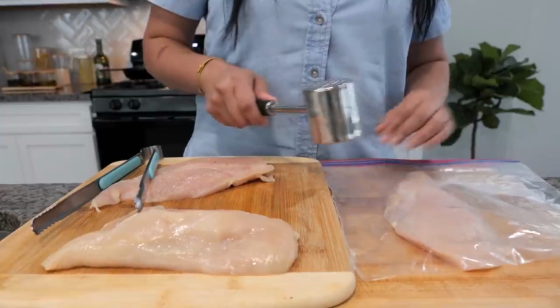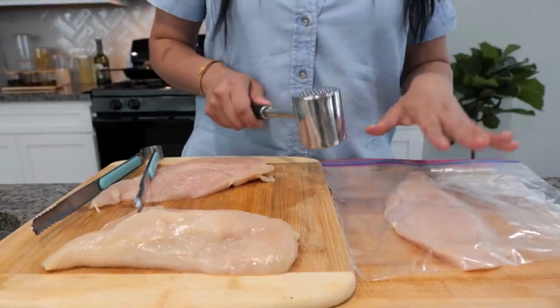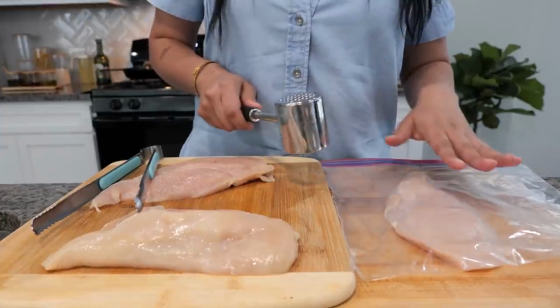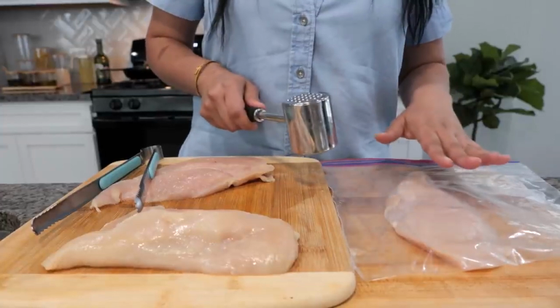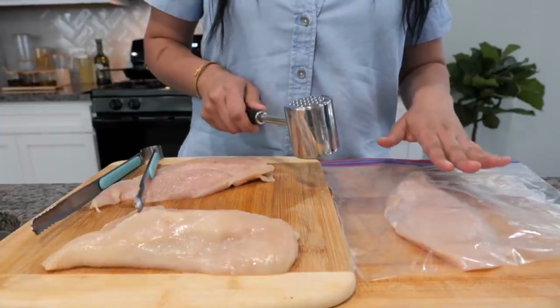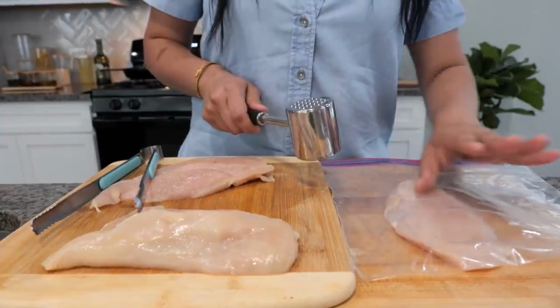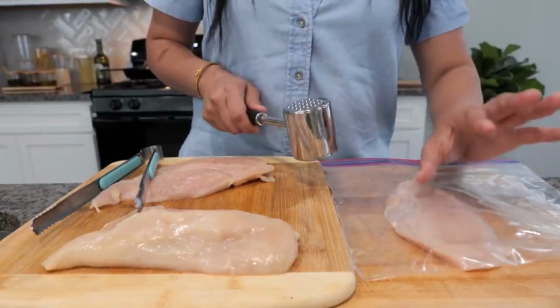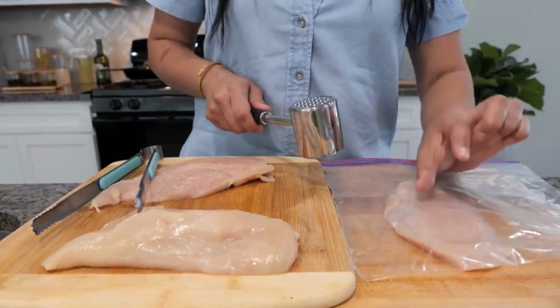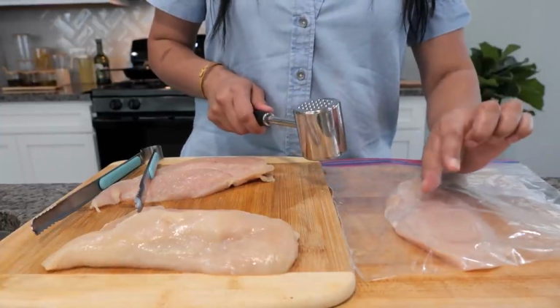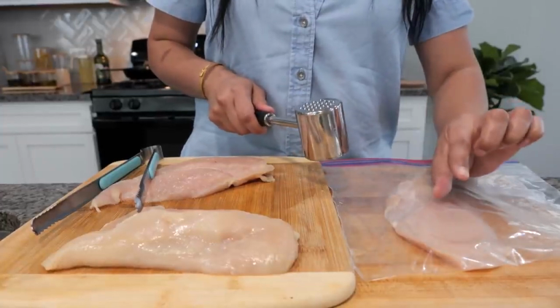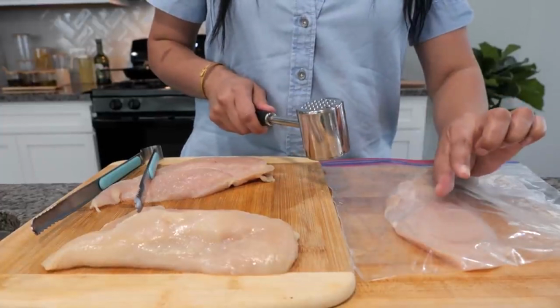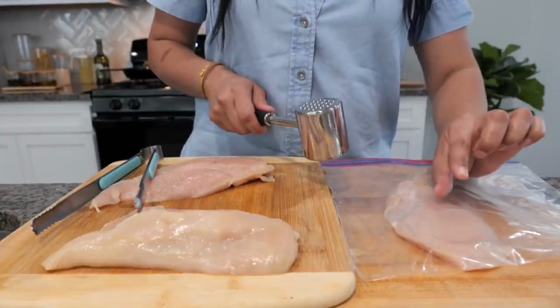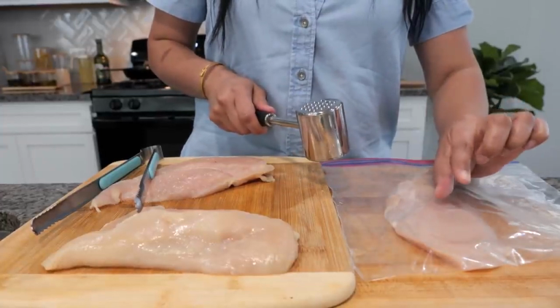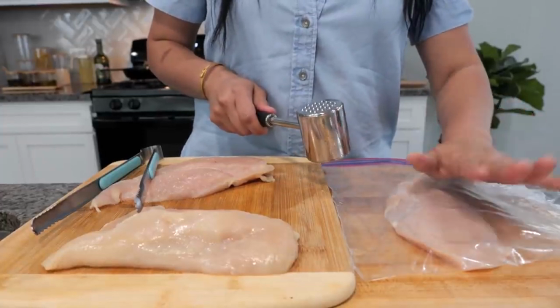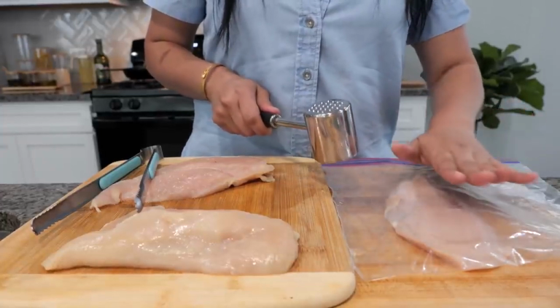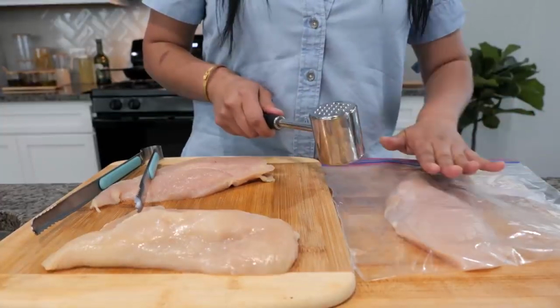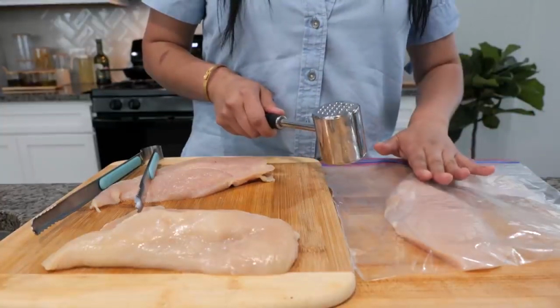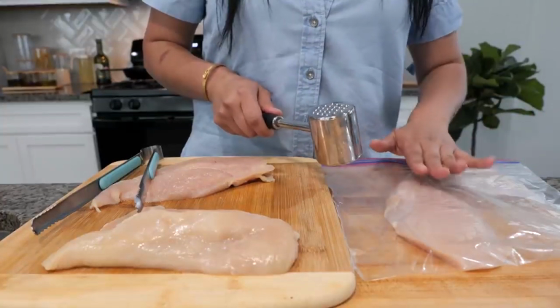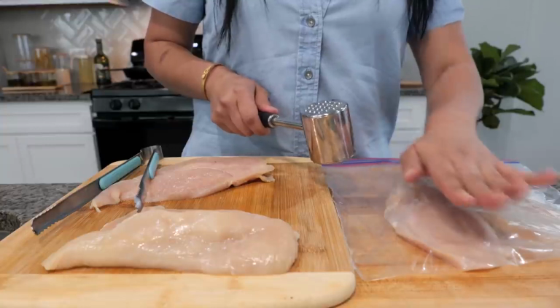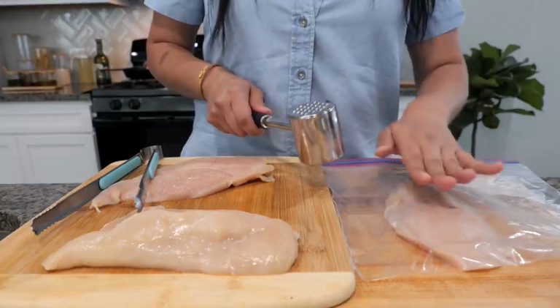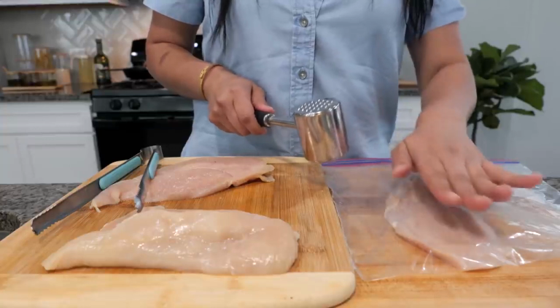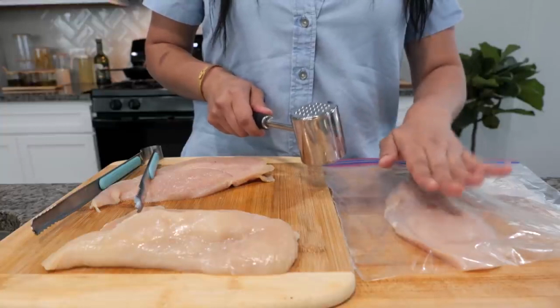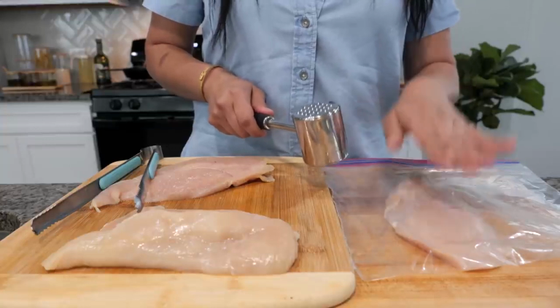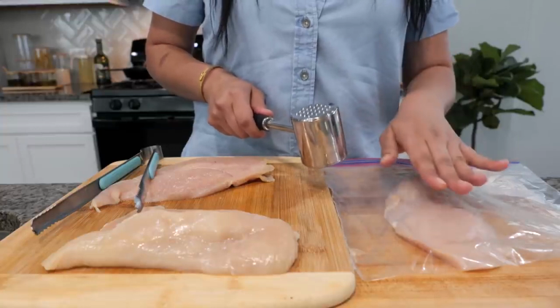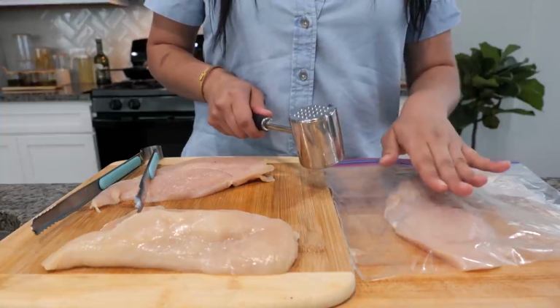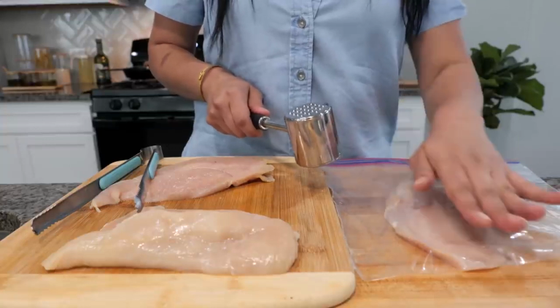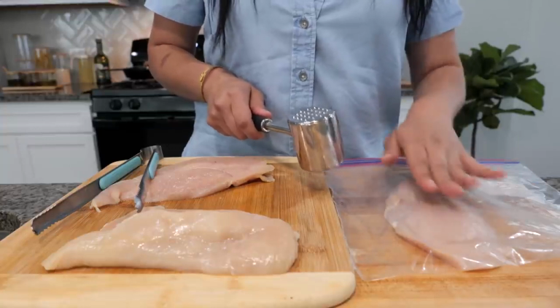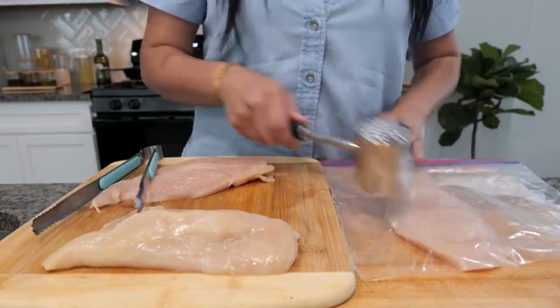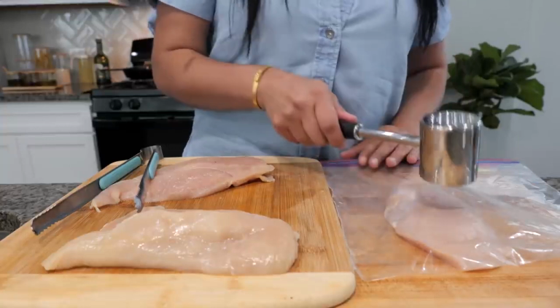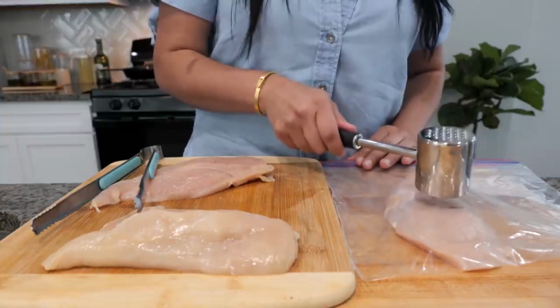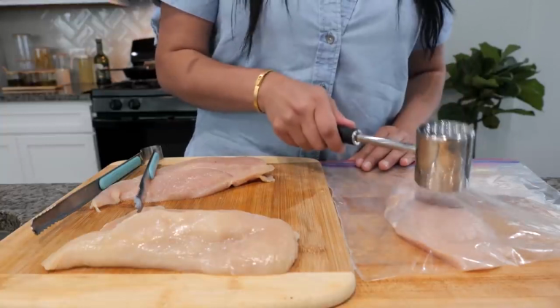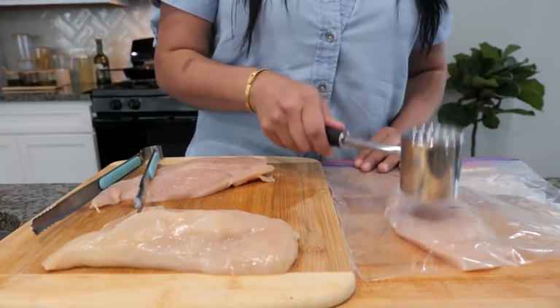You notice when you cook chicken, you get a breast that's a little bit thicker on one end and then it goes thin. We want to flatten it — not completely, but just enough so that it cooks evenly.